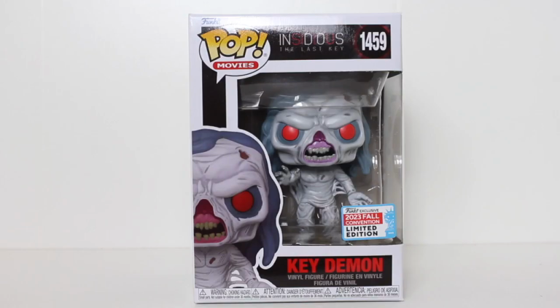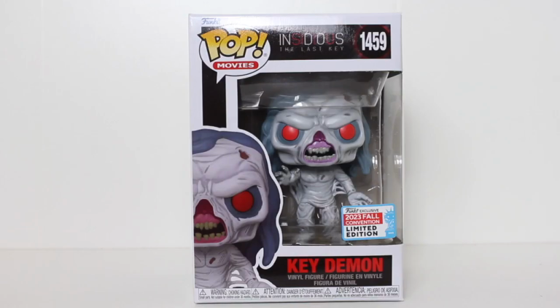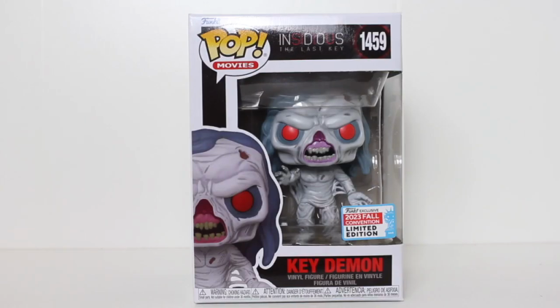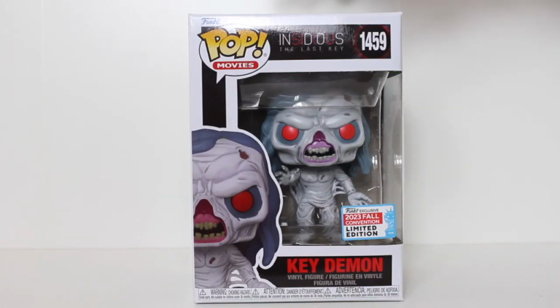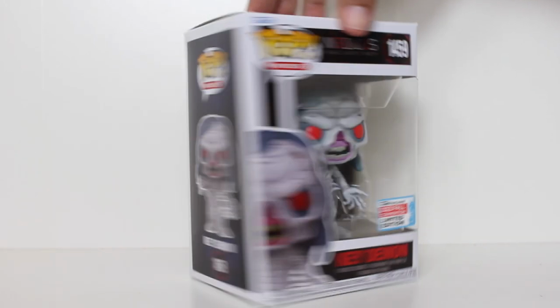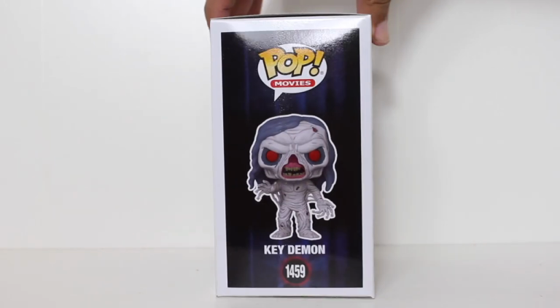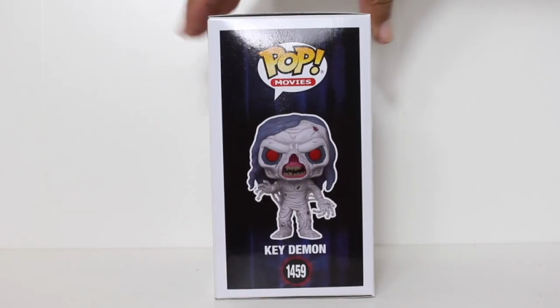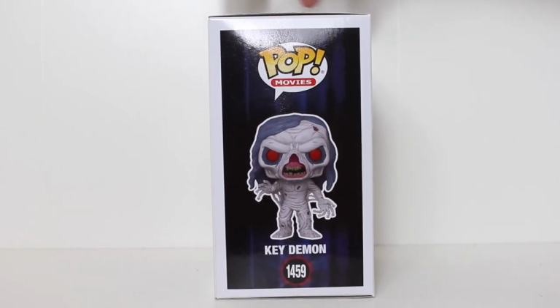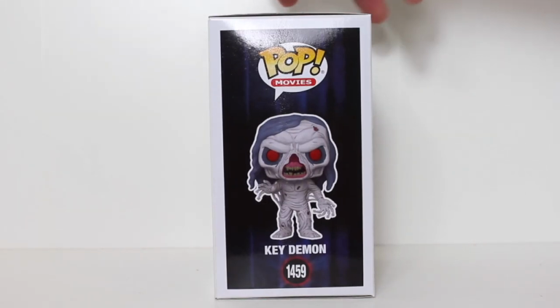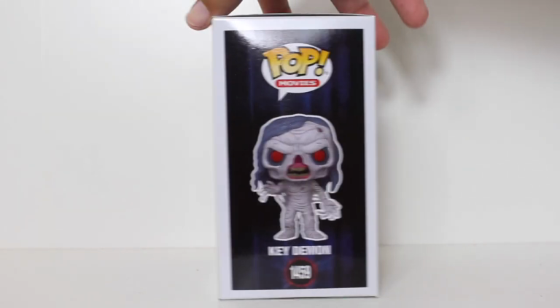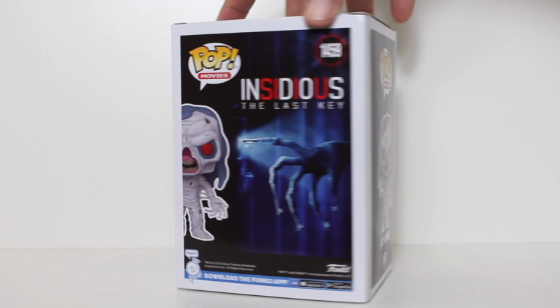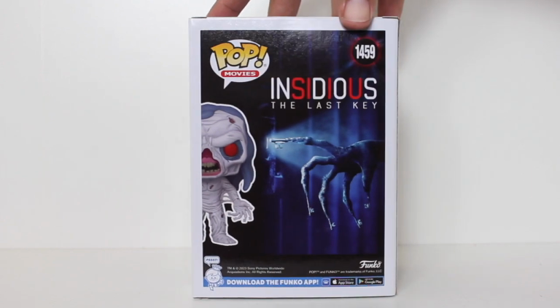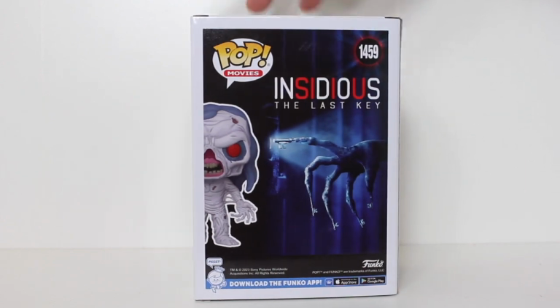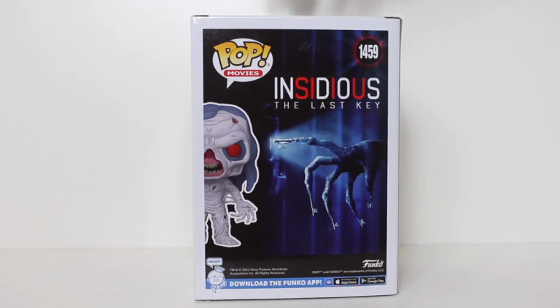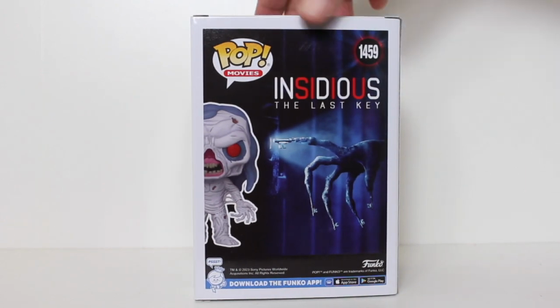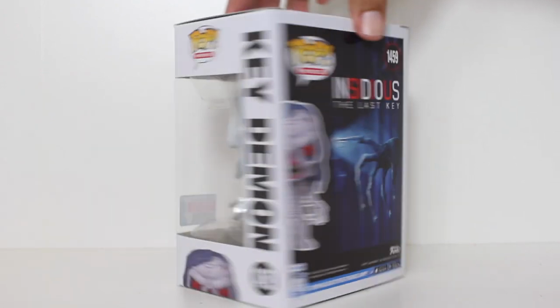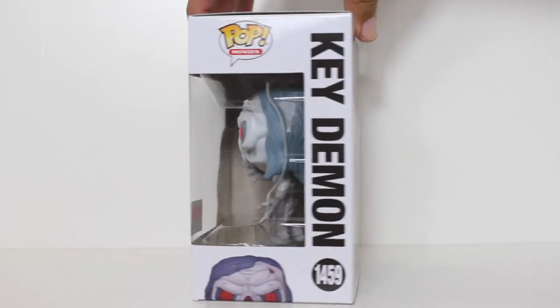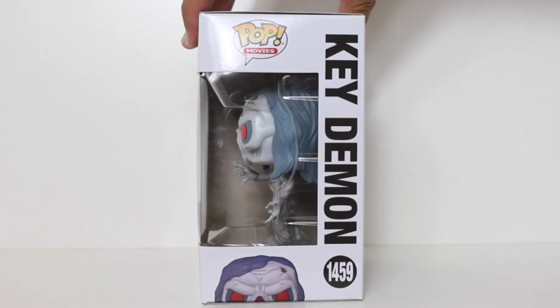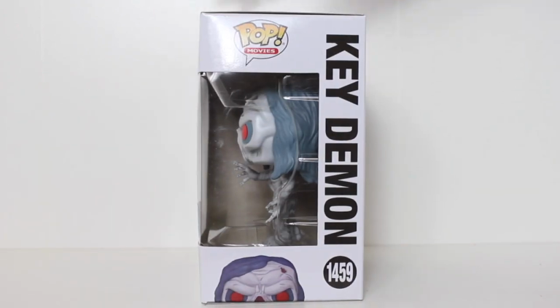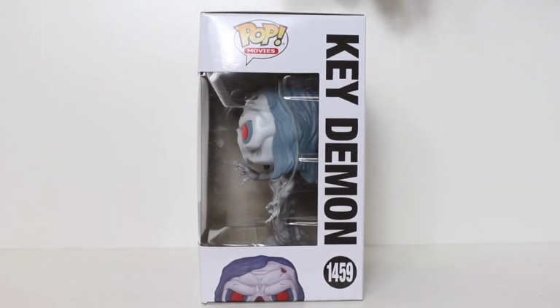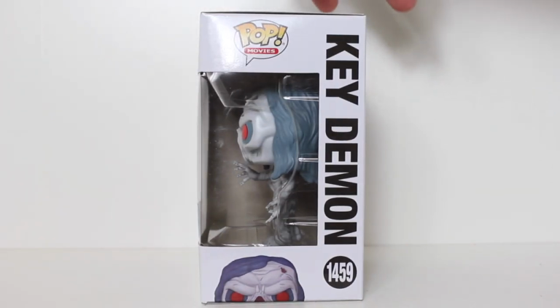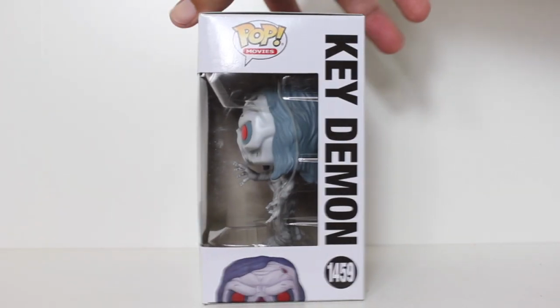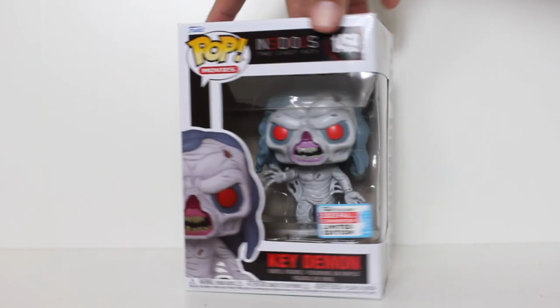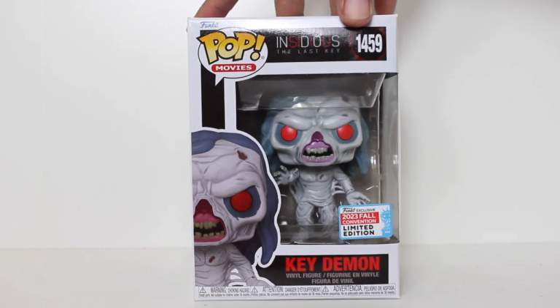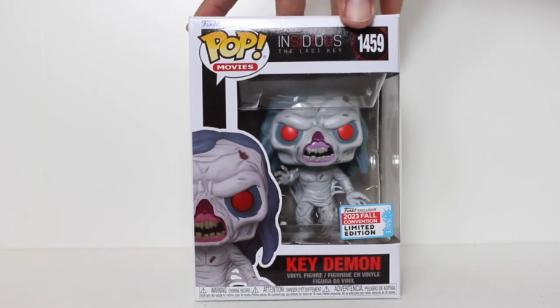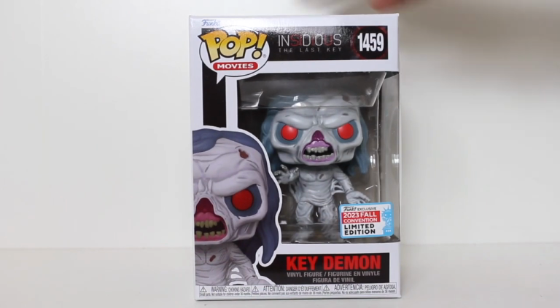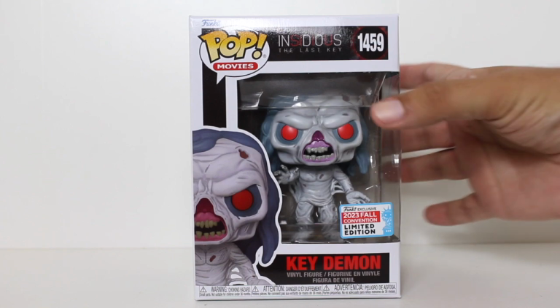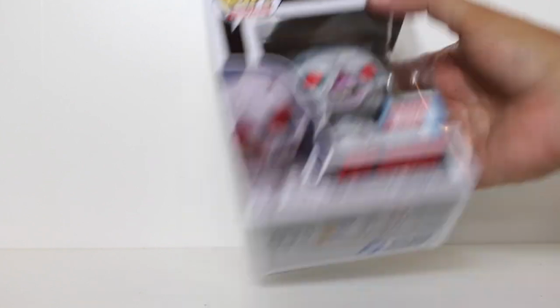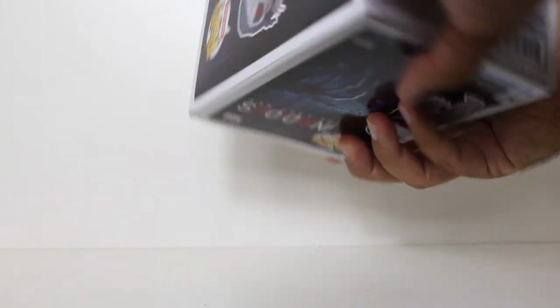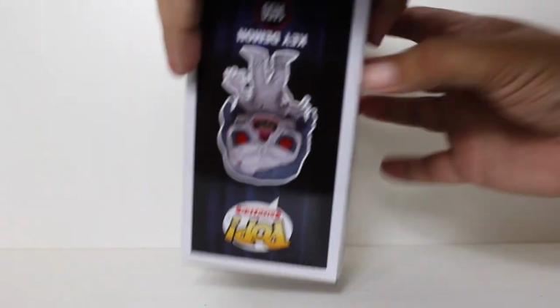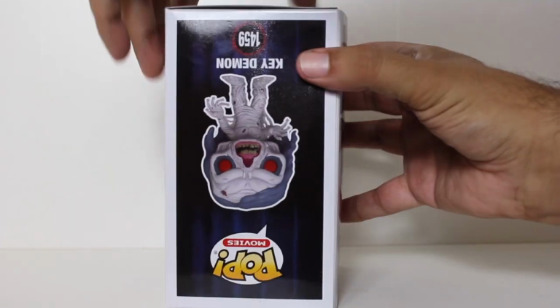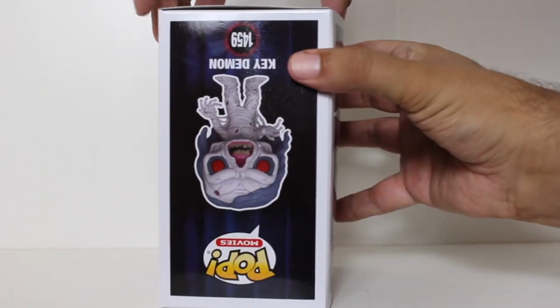Hey, this is John Carlos, and I am here with a look at the New York Comic-Con exclusive Funko Pop of the Key Demon from Insidious: The Last Key that I ordered from Funko on eBay.